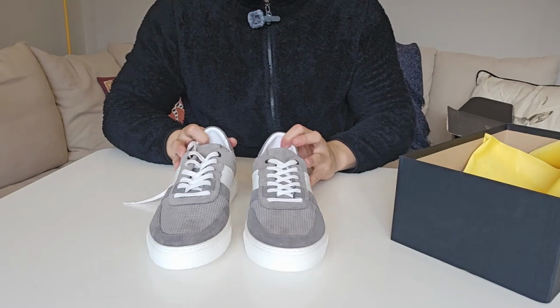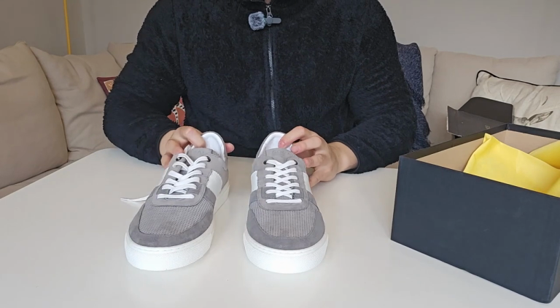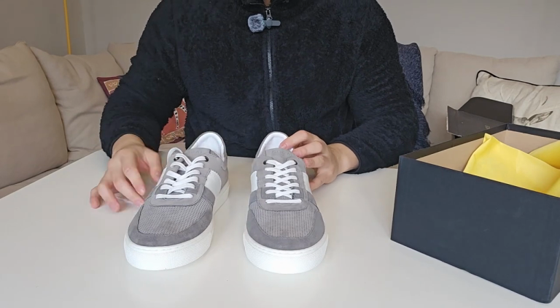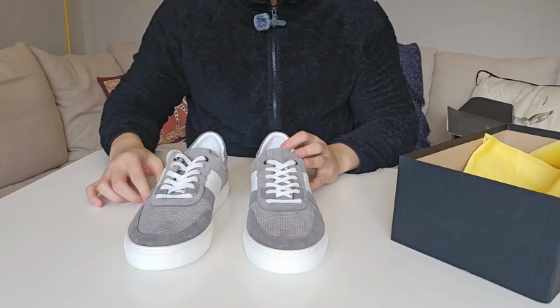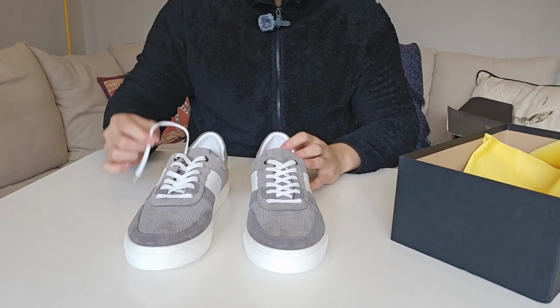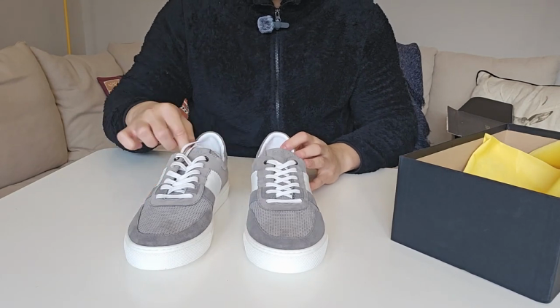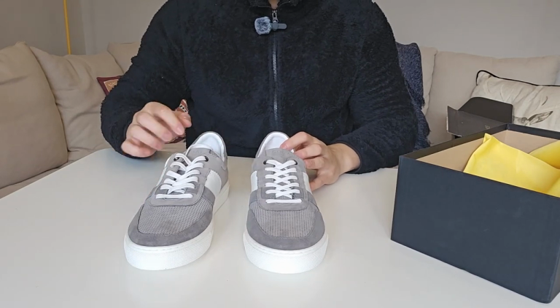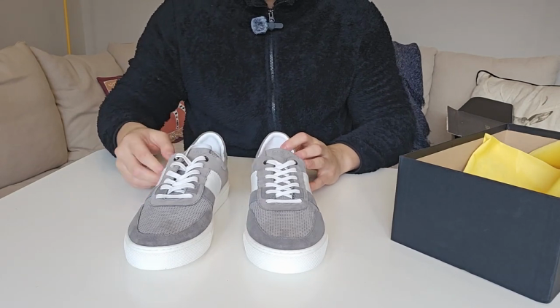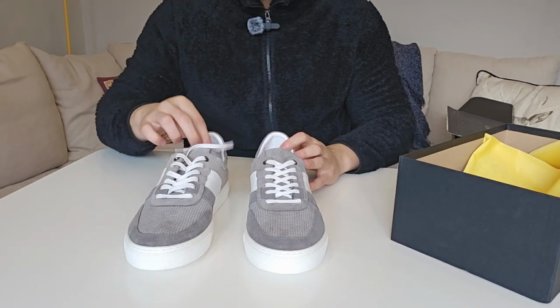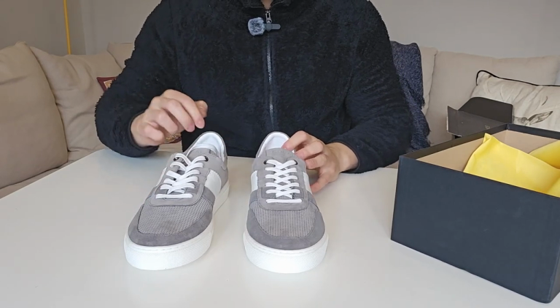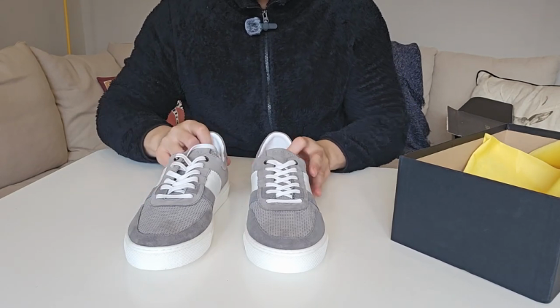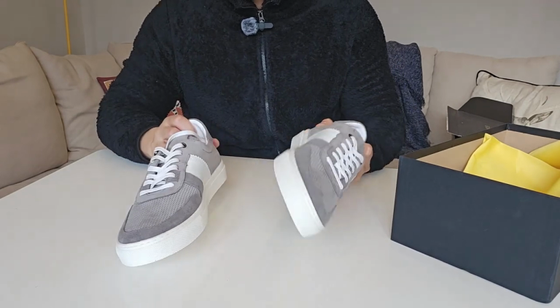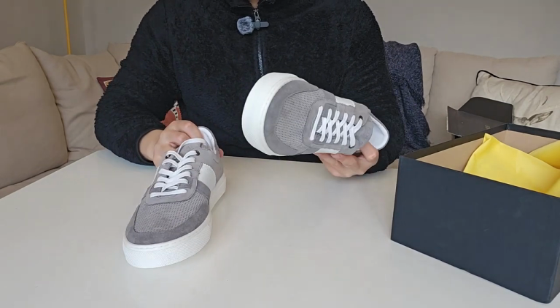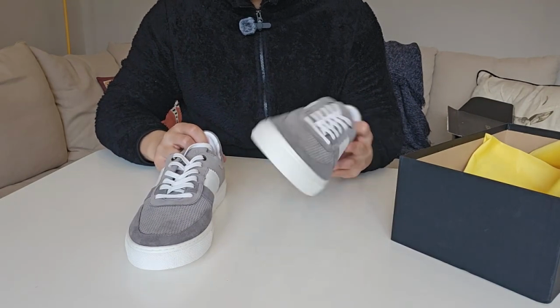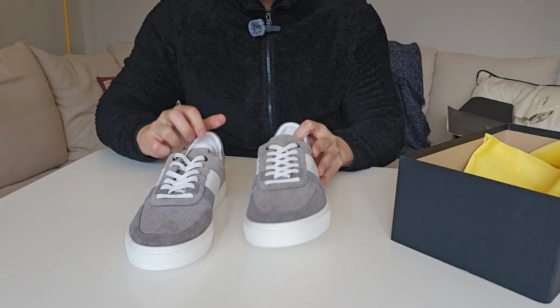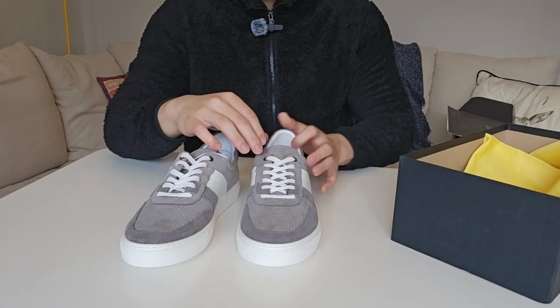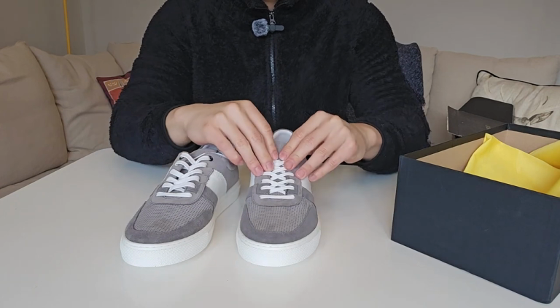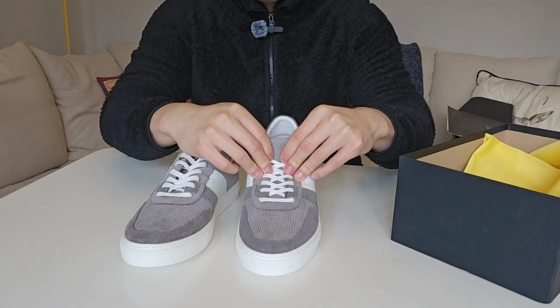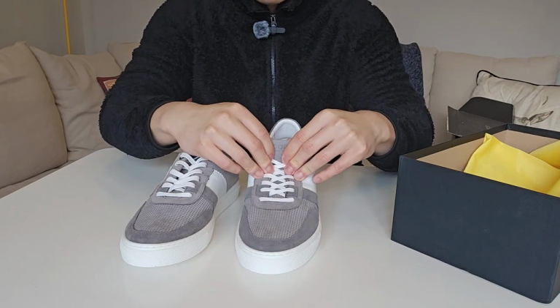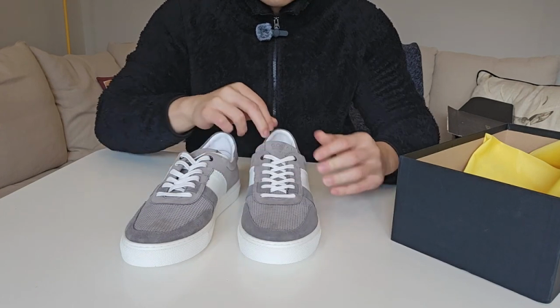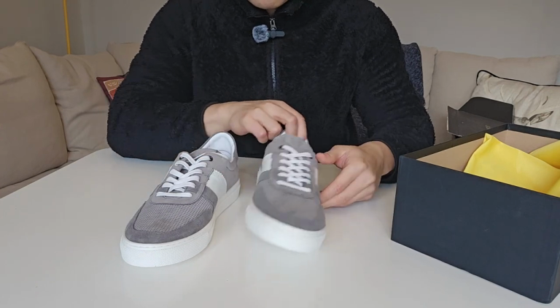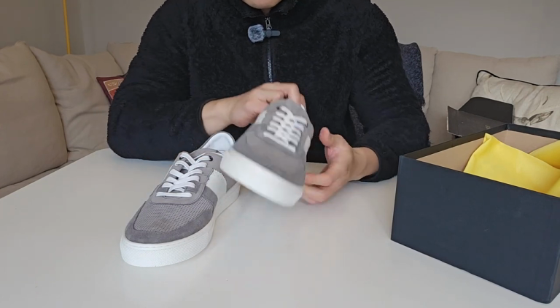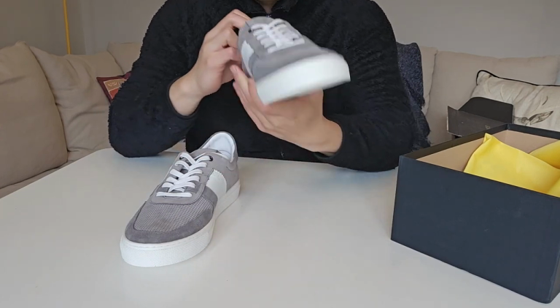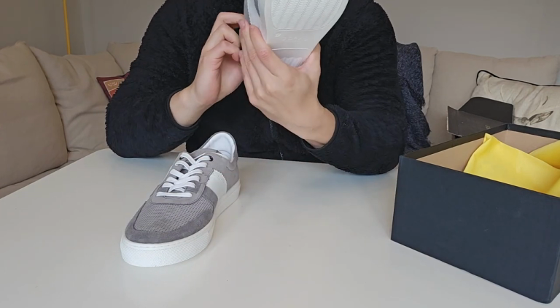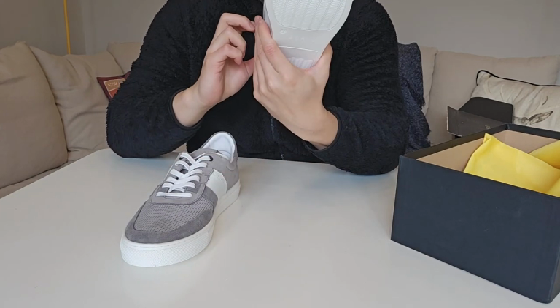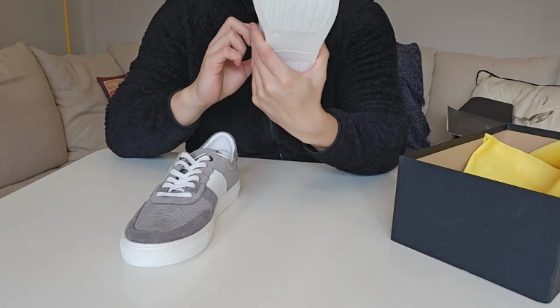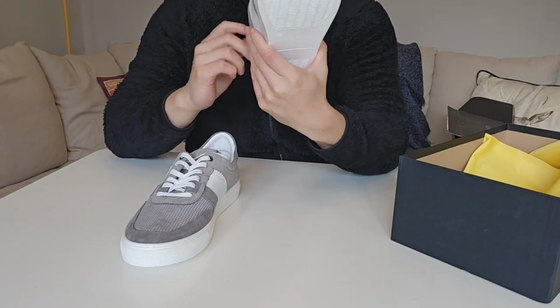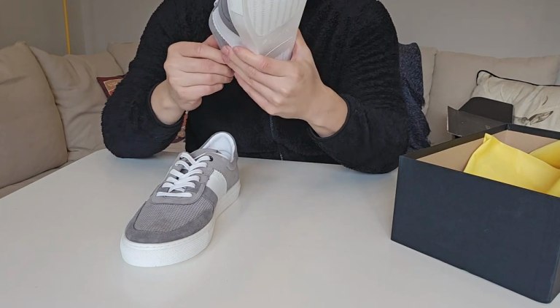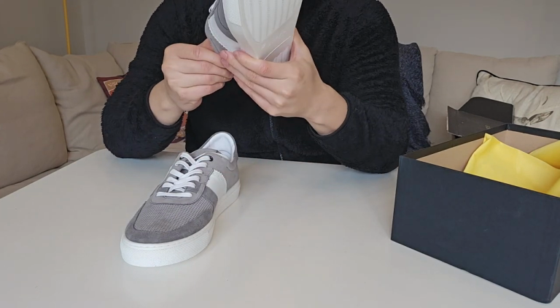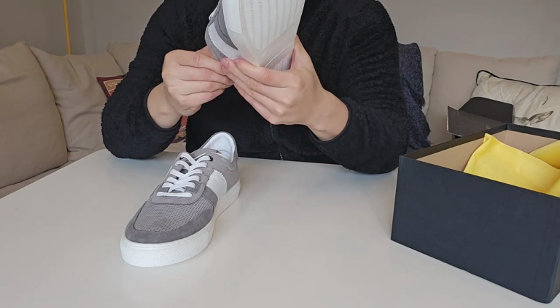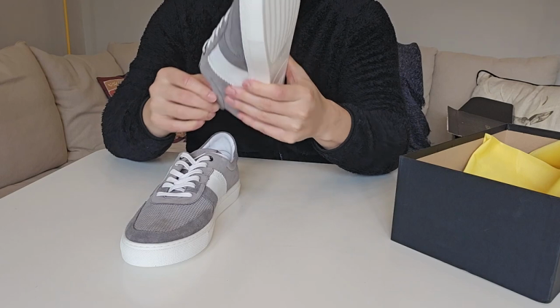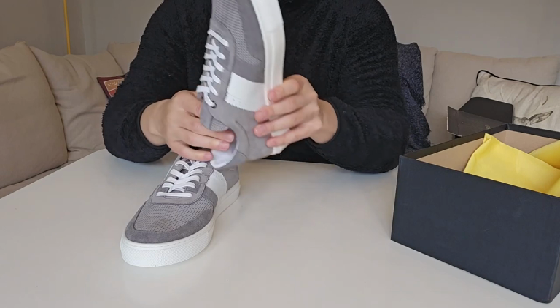So these are the pair of trainers I received in the mystery box. The size is UK11 — I ordered UK11, and it's written on the shoe, though it took me a moment to spot it.